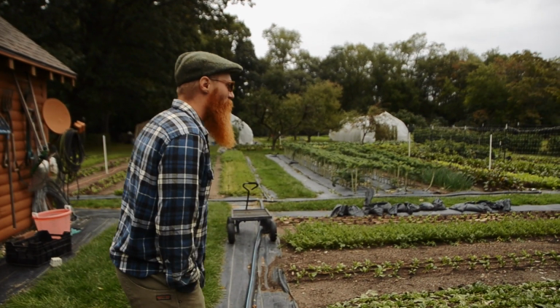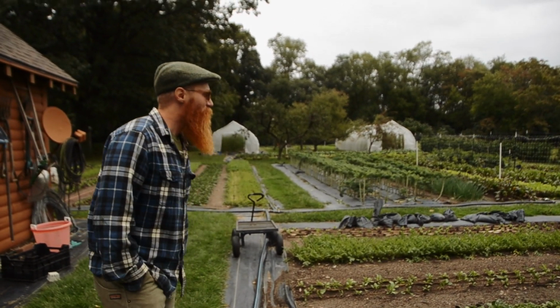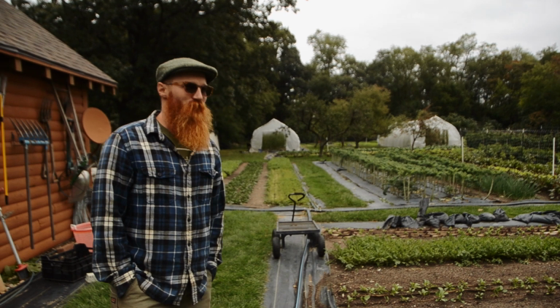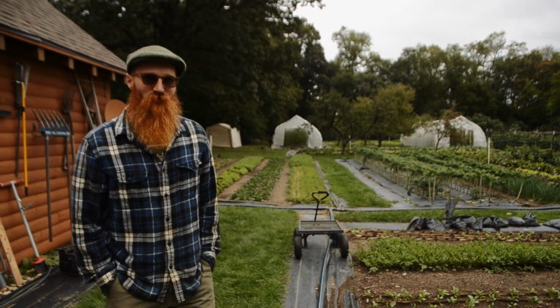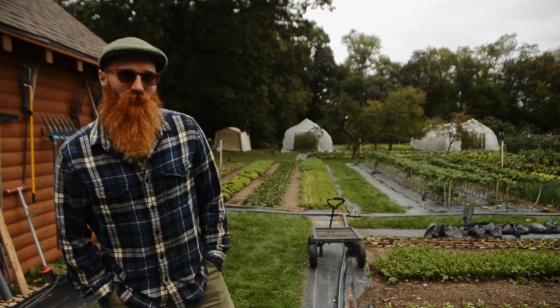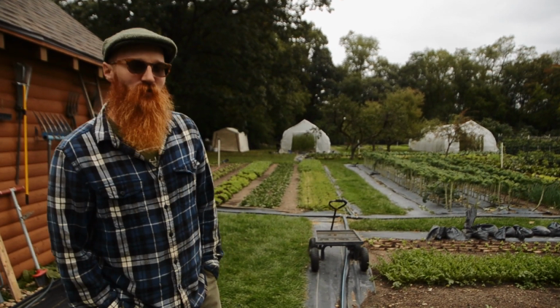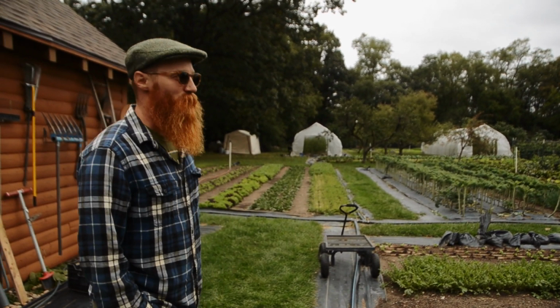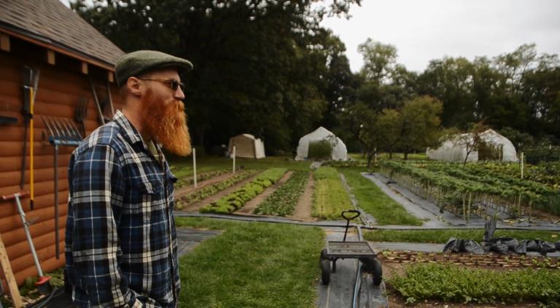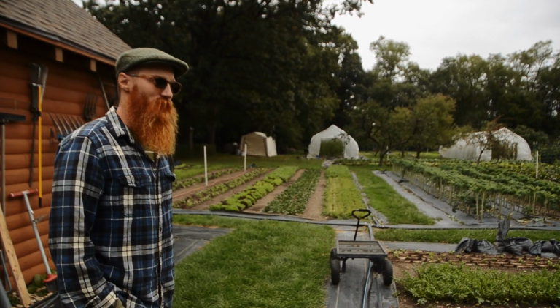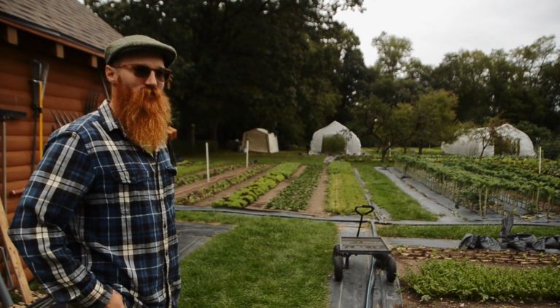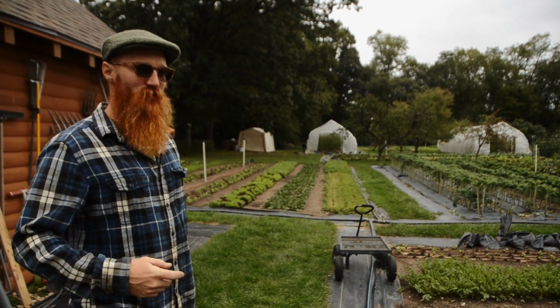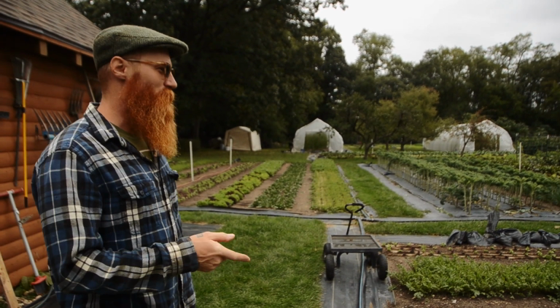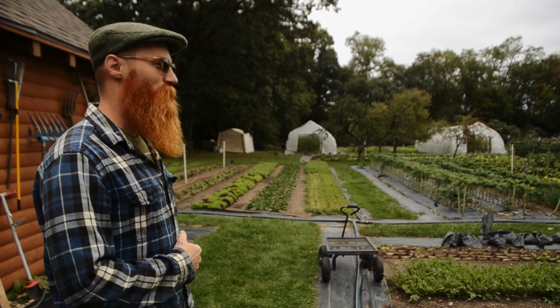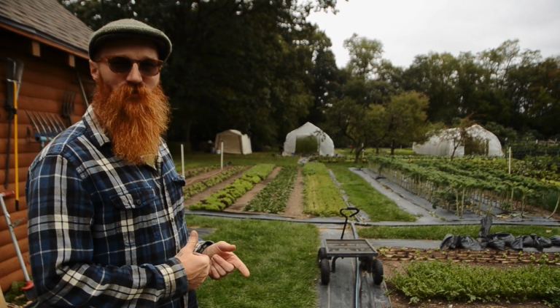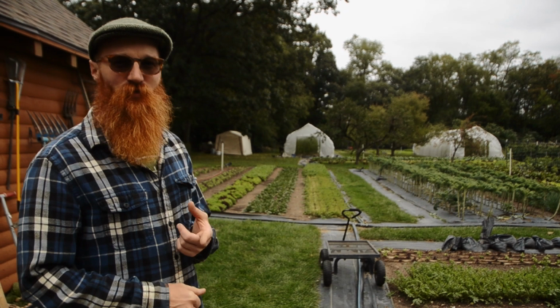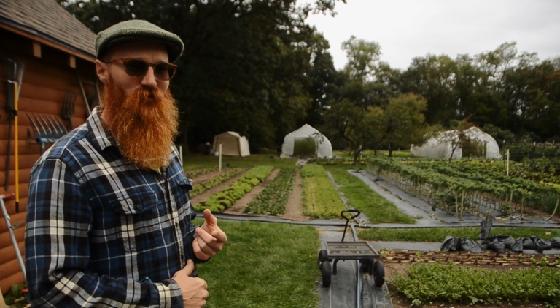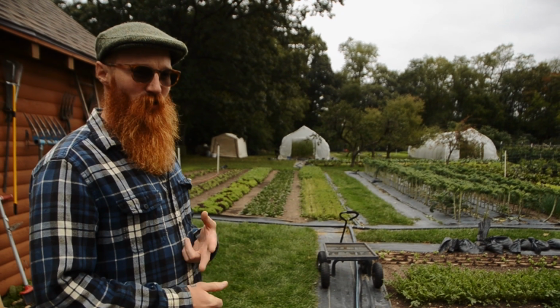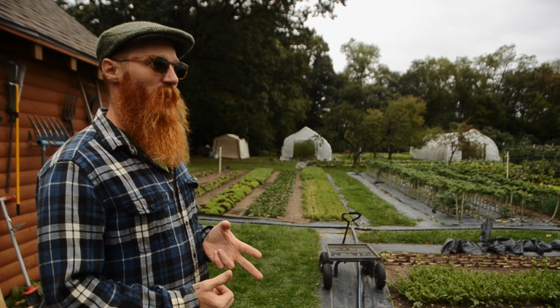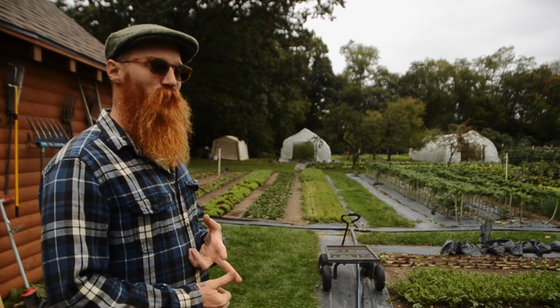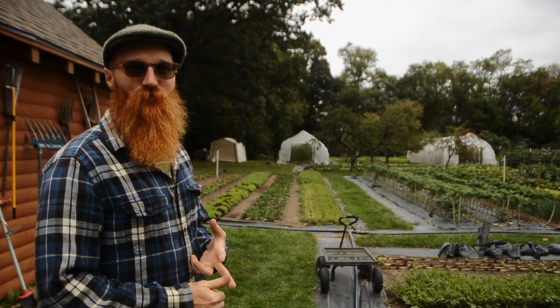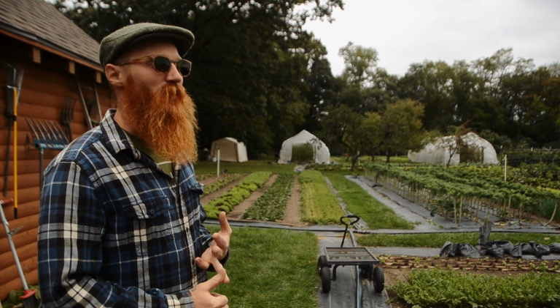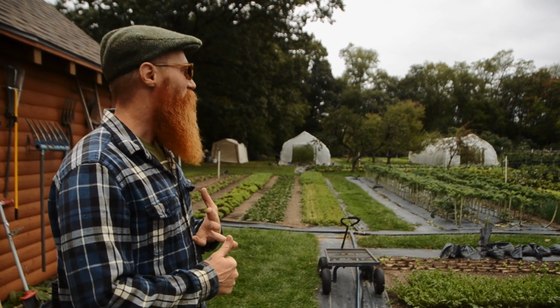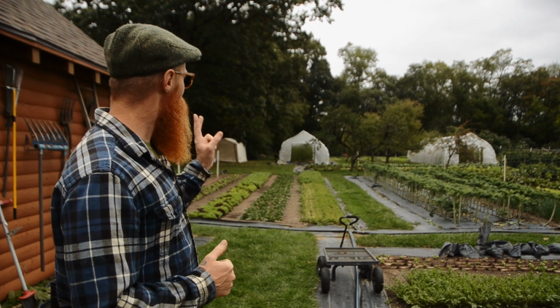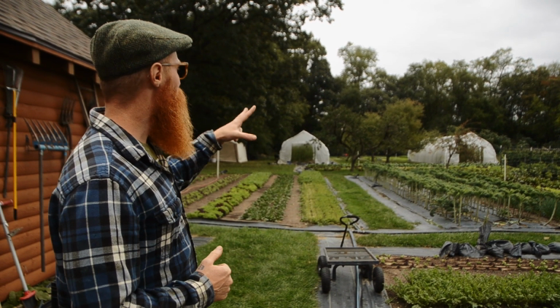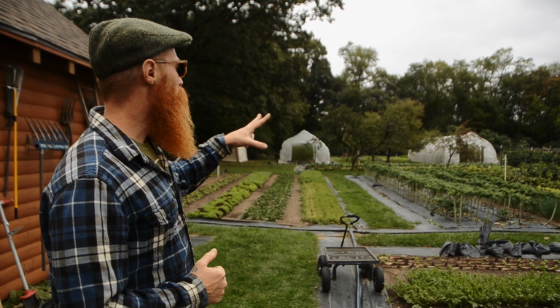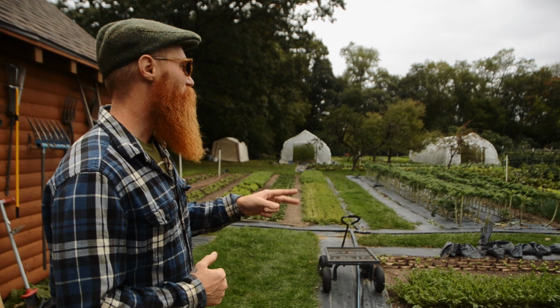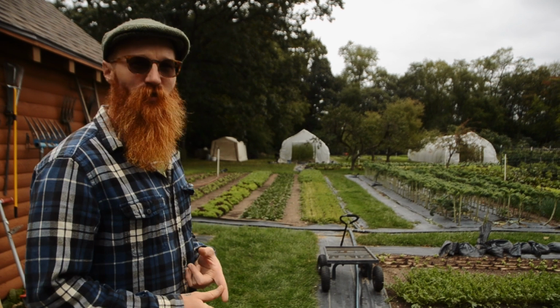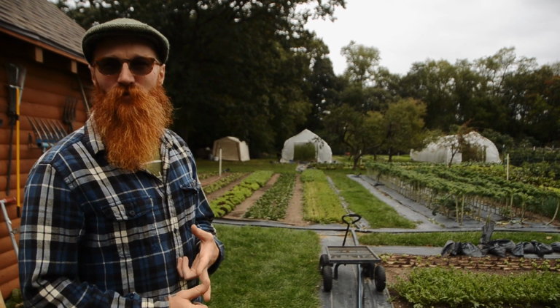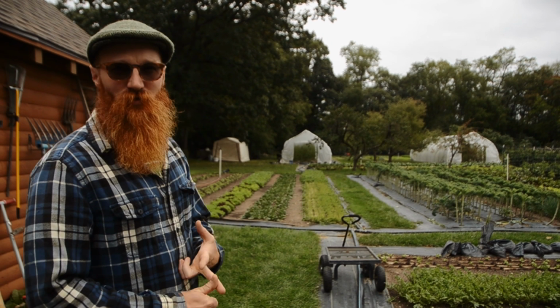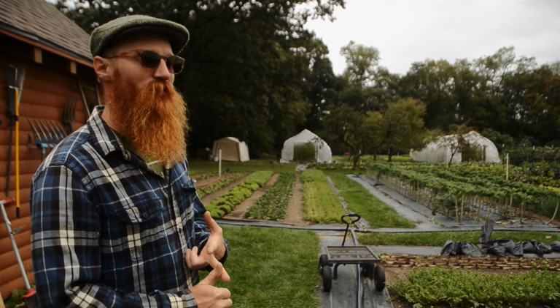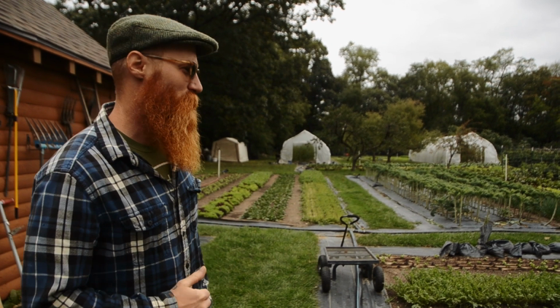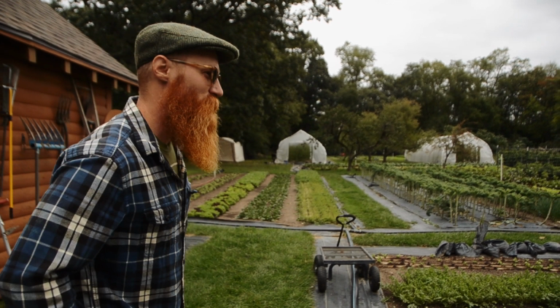We grow roughly 25 to 30 different crops in successions all year — mostly salad greens, root crops — and then we have two high tunnels that we do cherry tomatoes and heirloom tomatoes in.